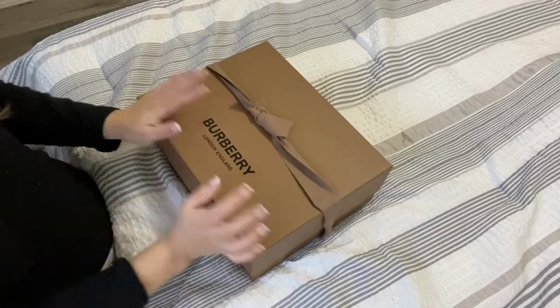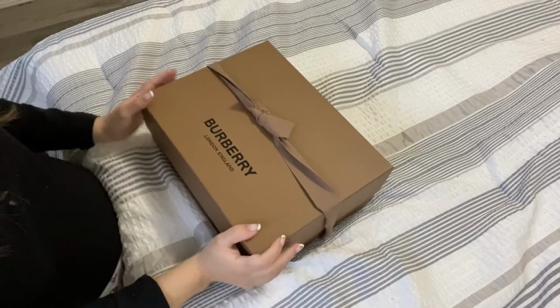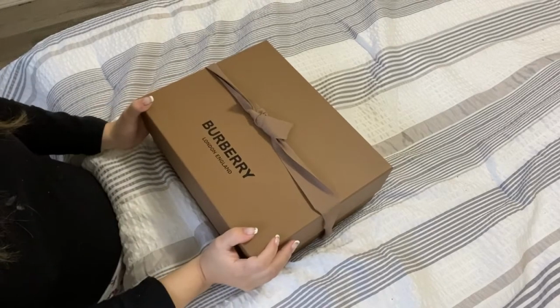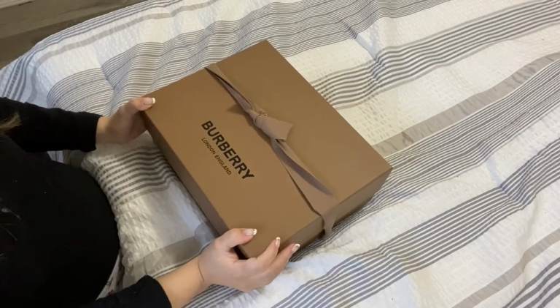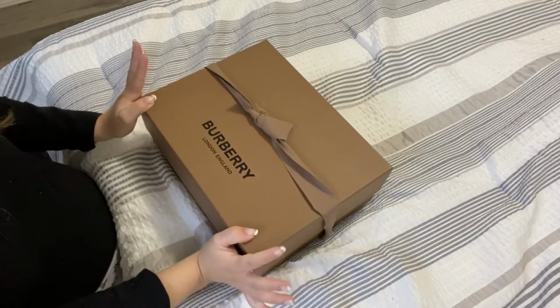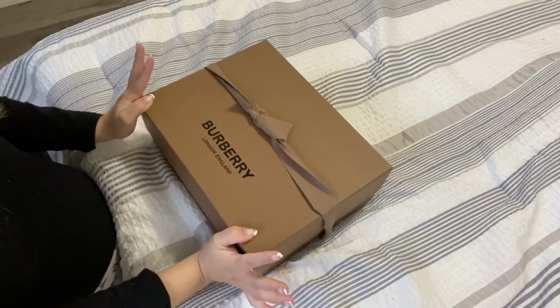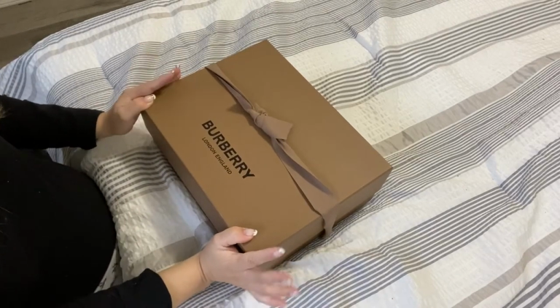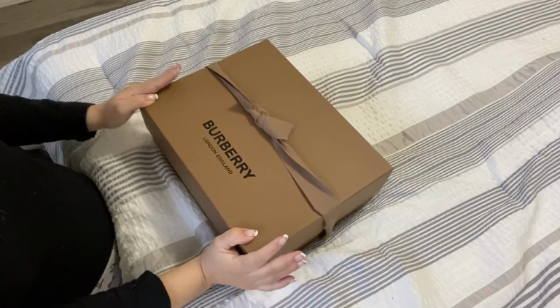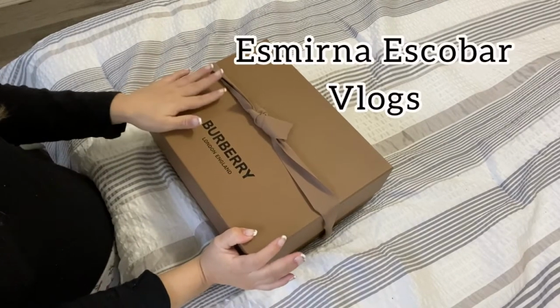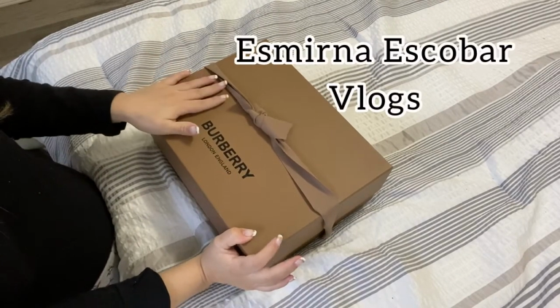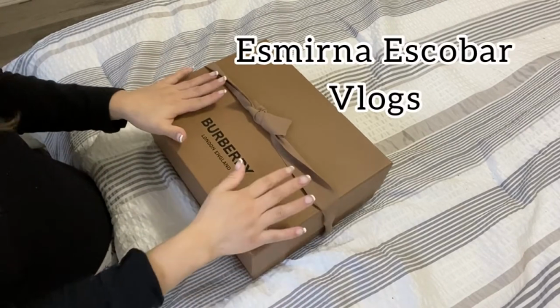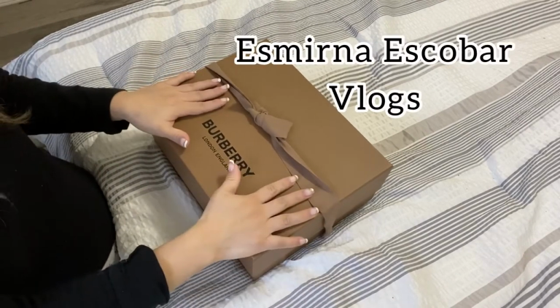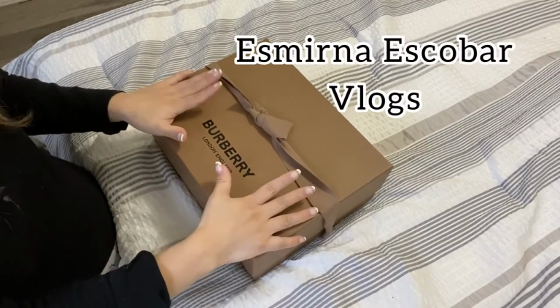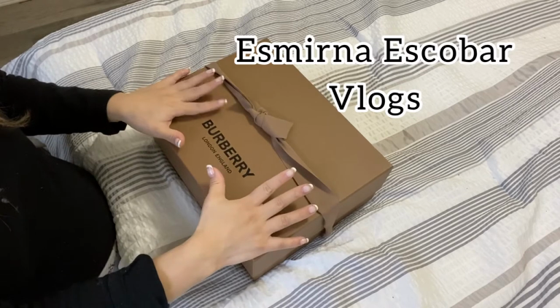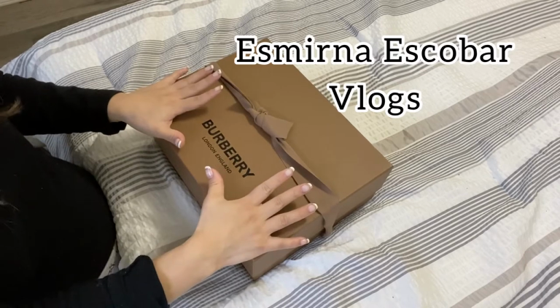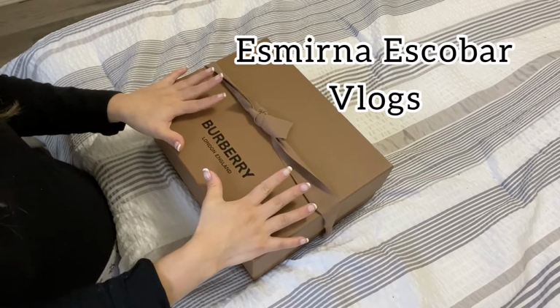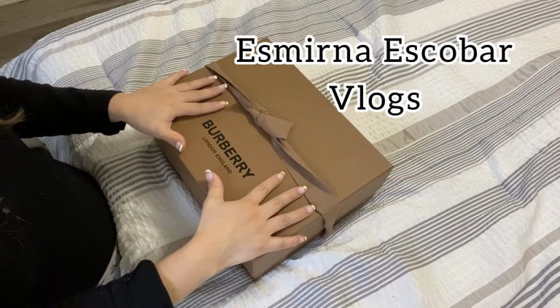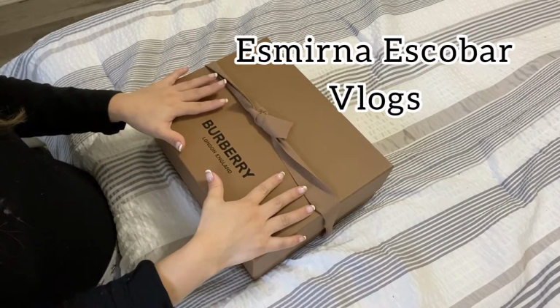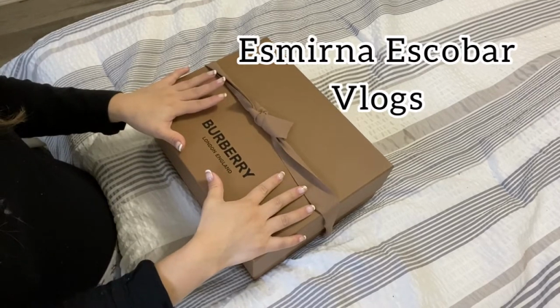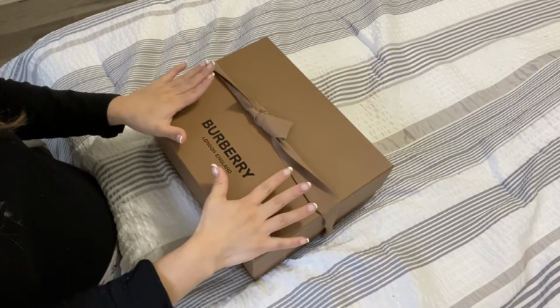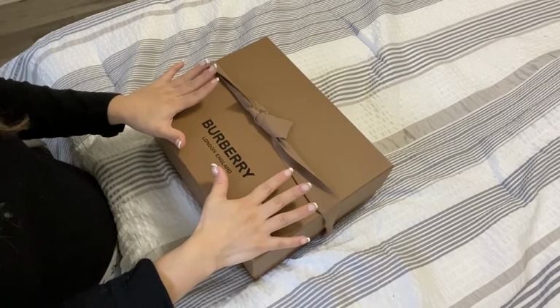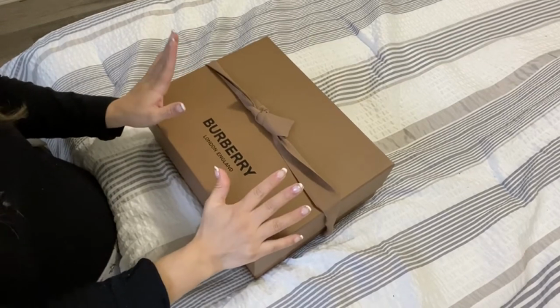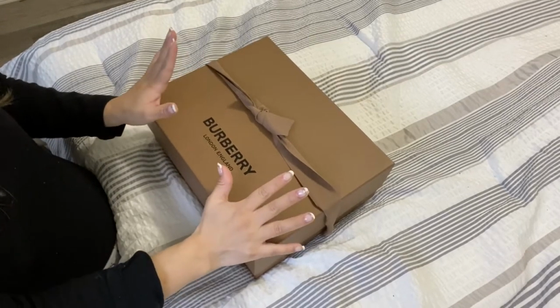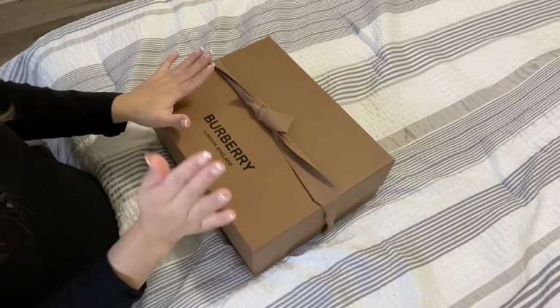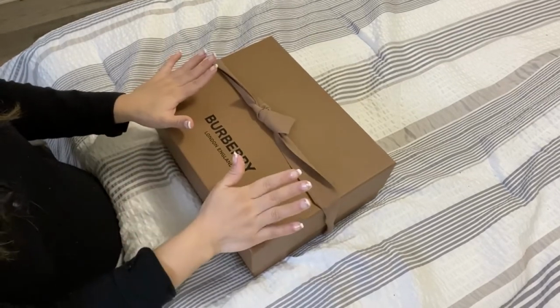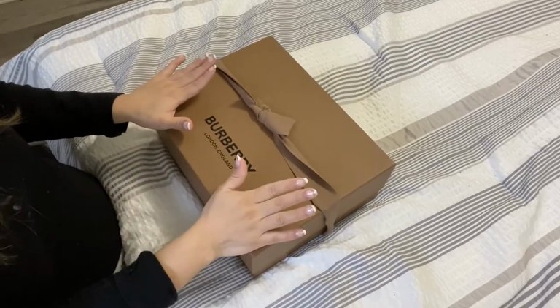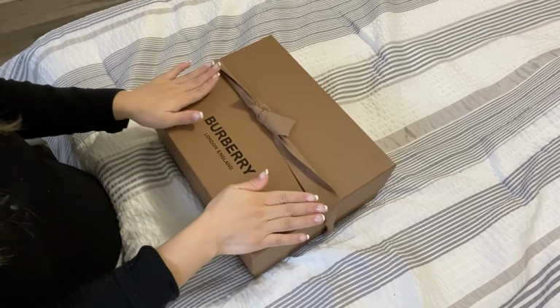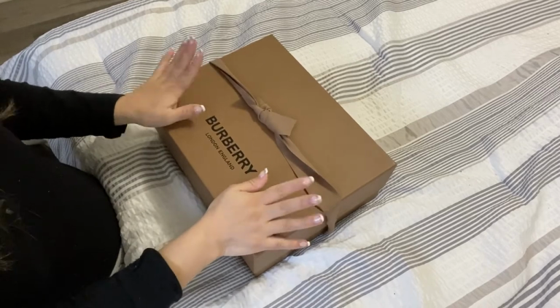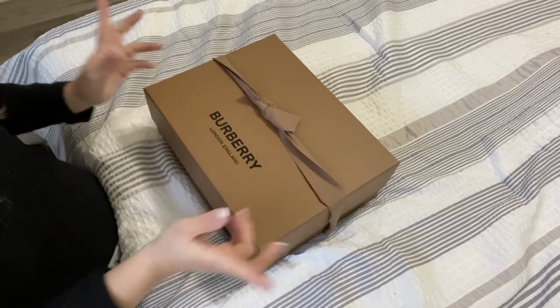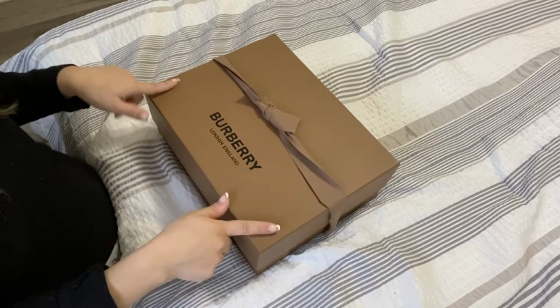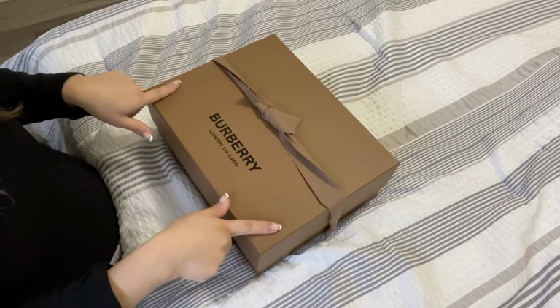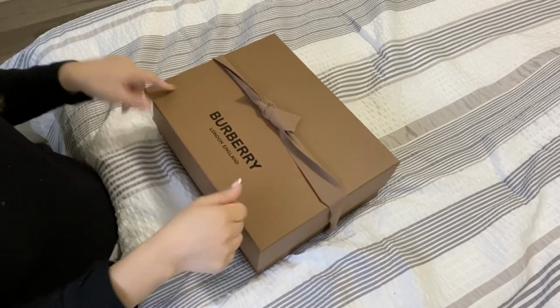Hey guys, welcome back to another vlog. Today we are going to be doing an unboxing of my new handbag that I purchased this year. This is an early birthday present for myself, so let's get right into it.